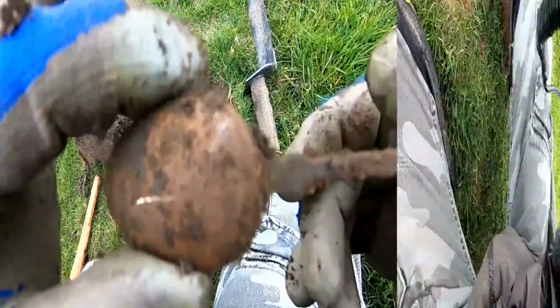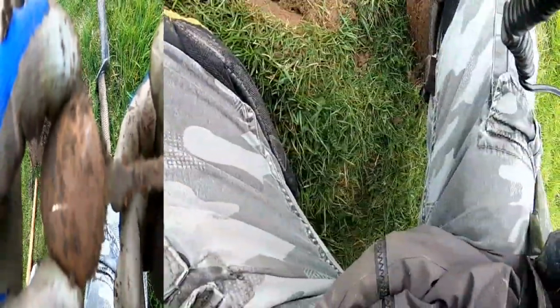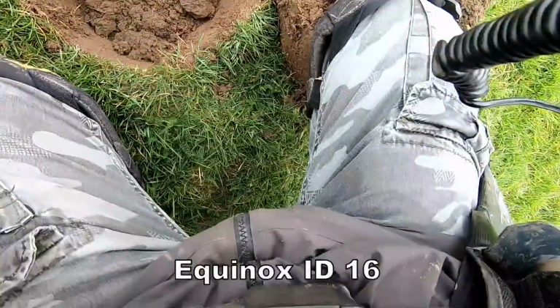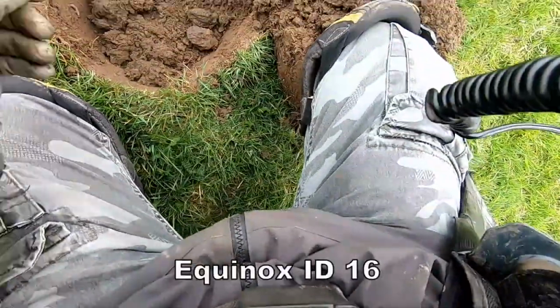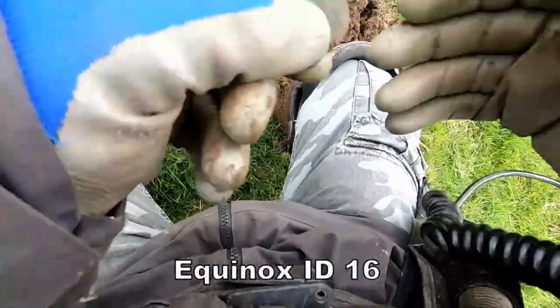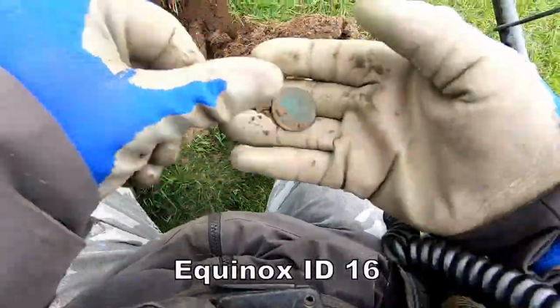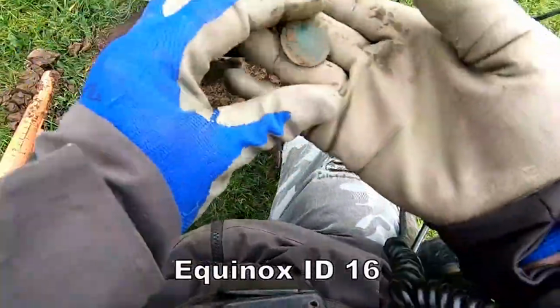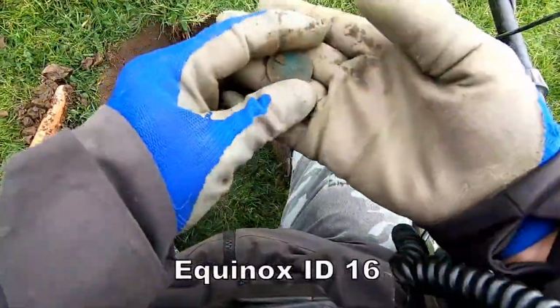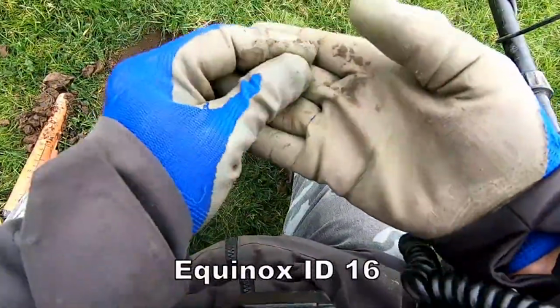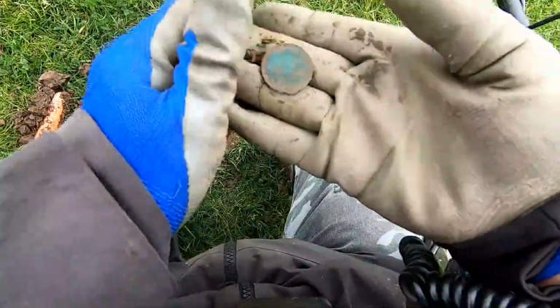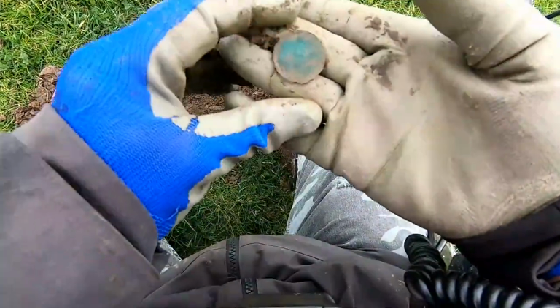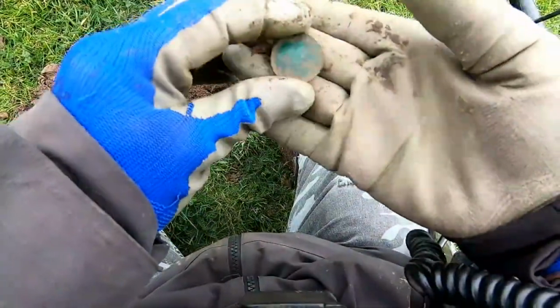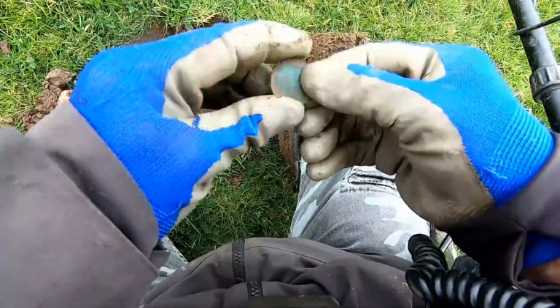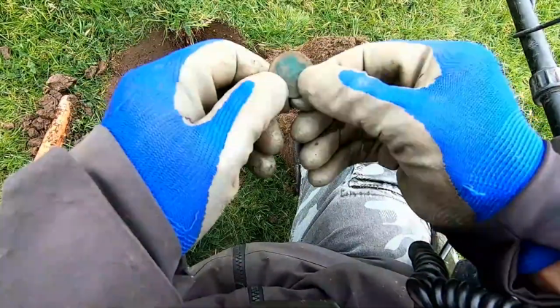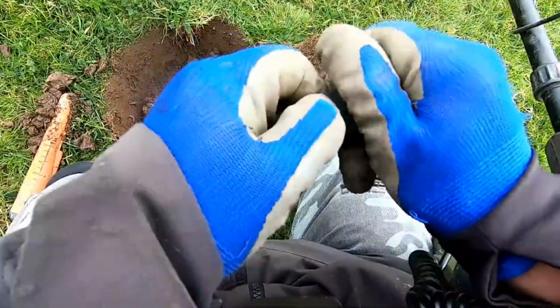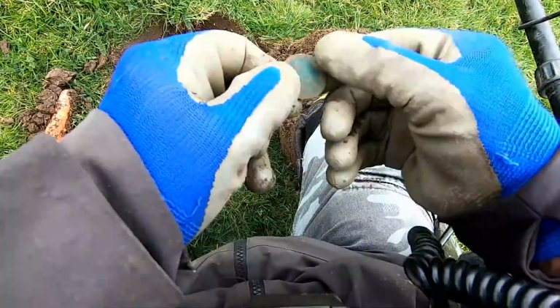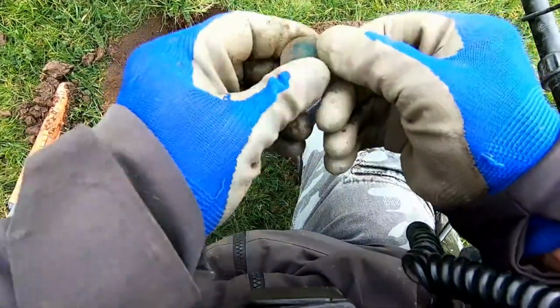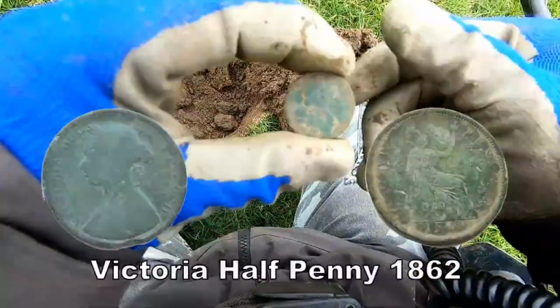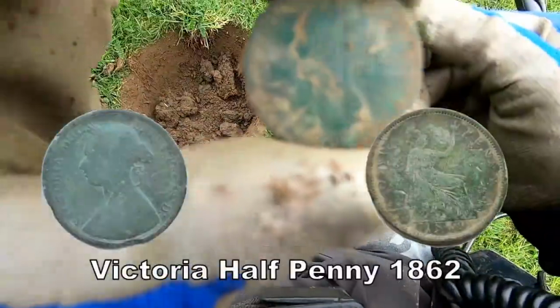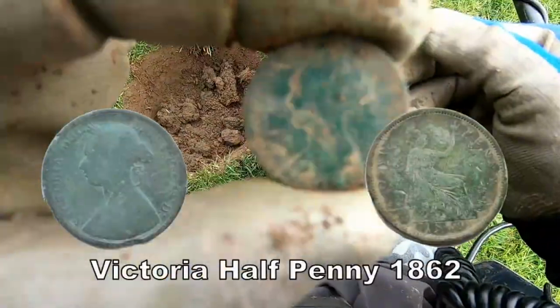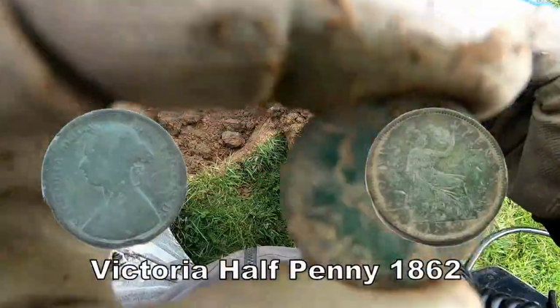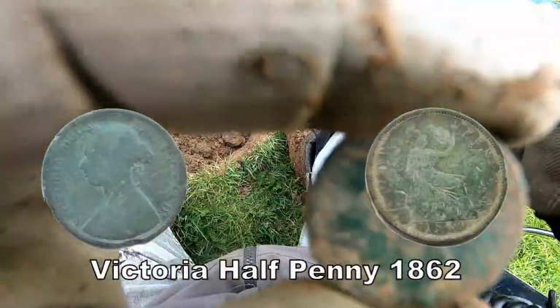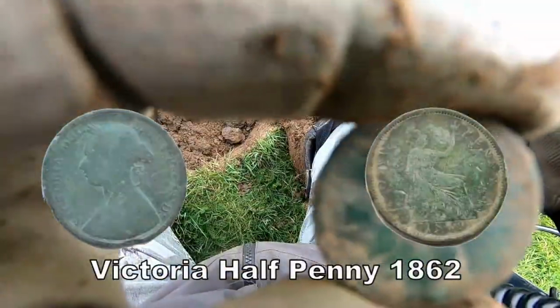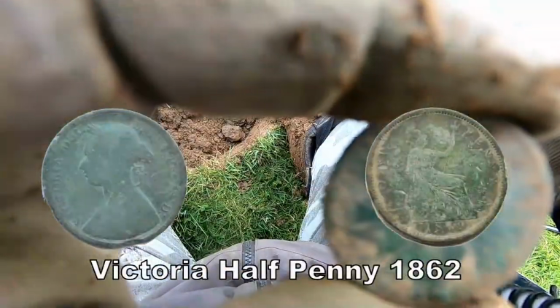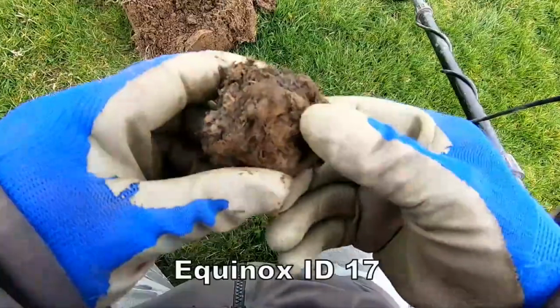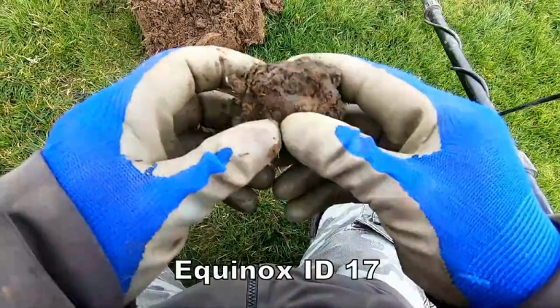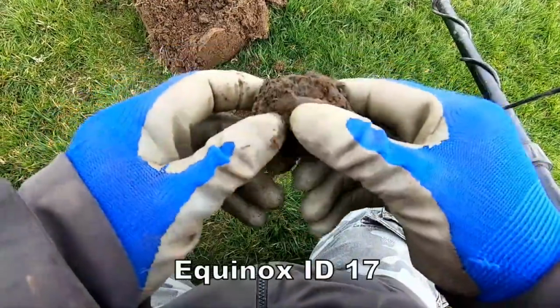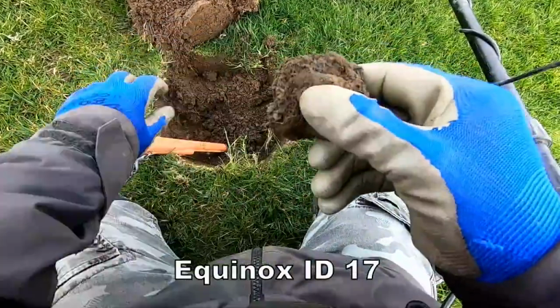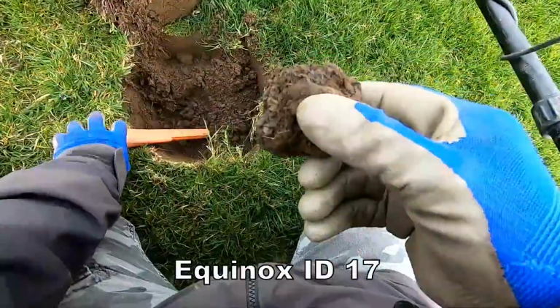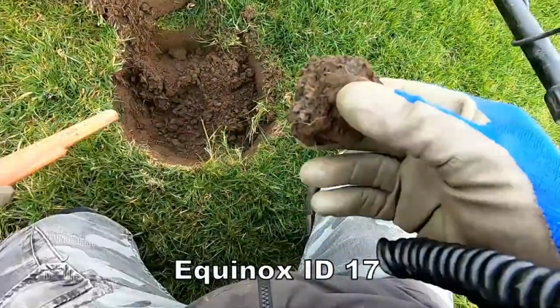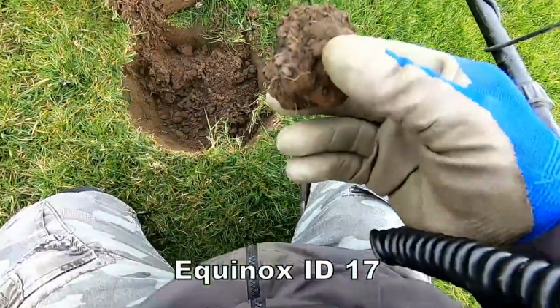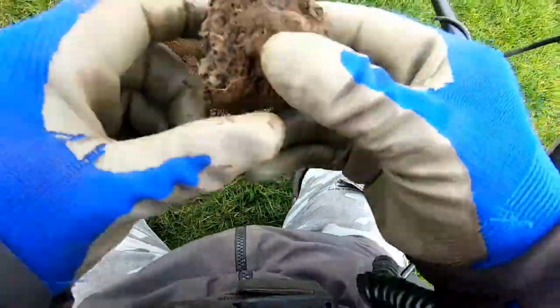Oh there you go — one penny. And I think that's a Victoria half penny. 17, whatever that is.